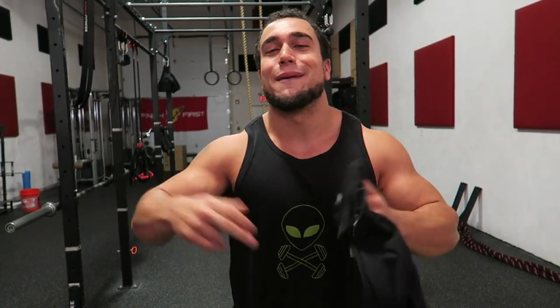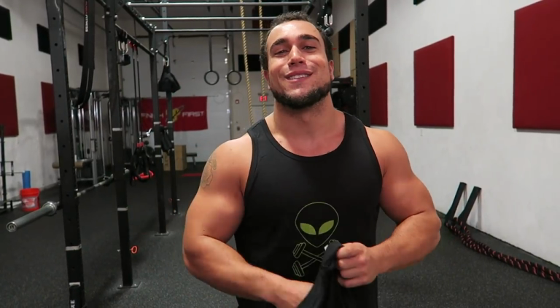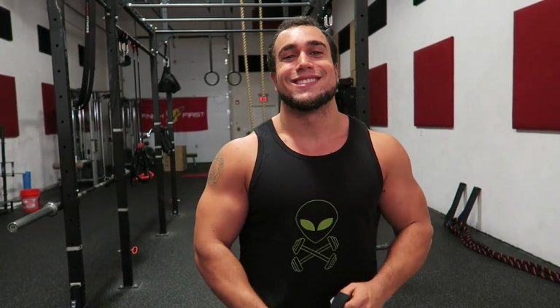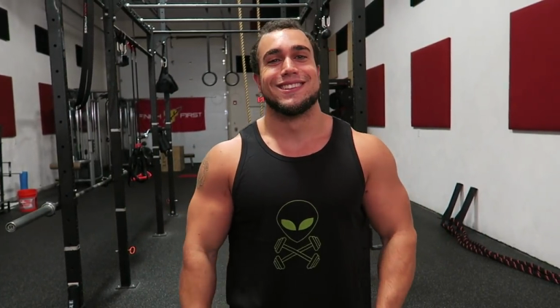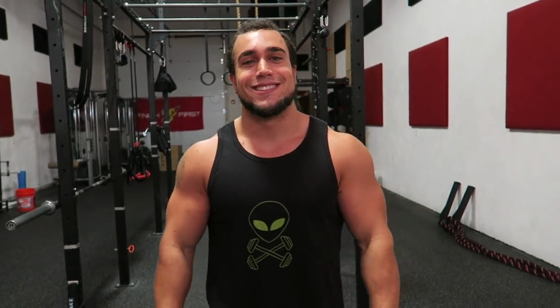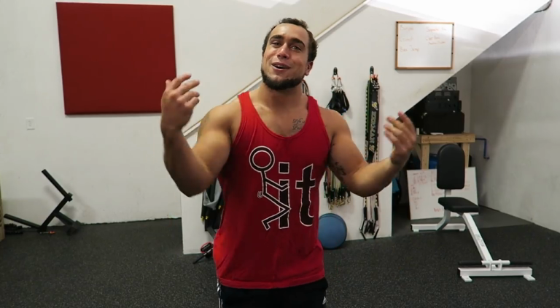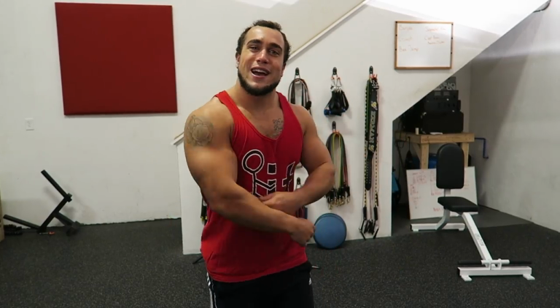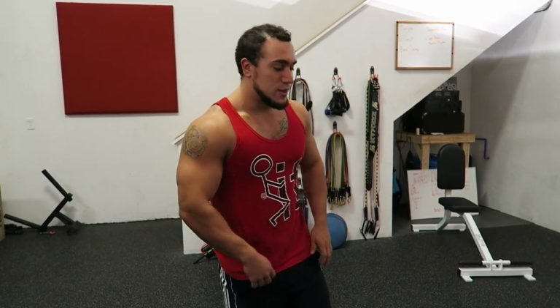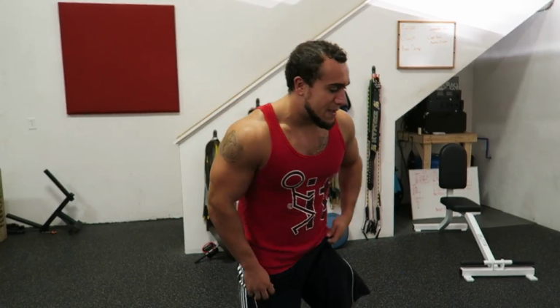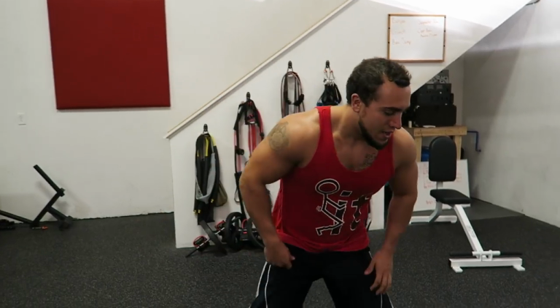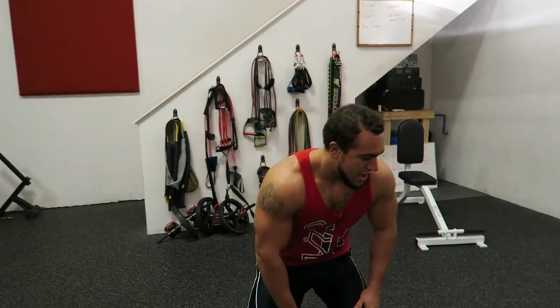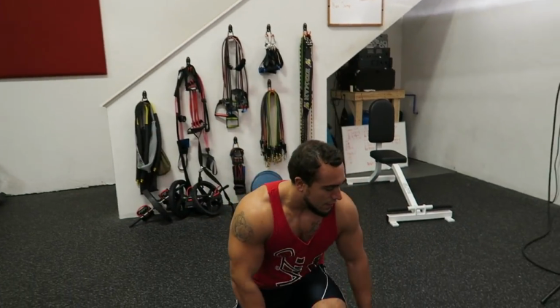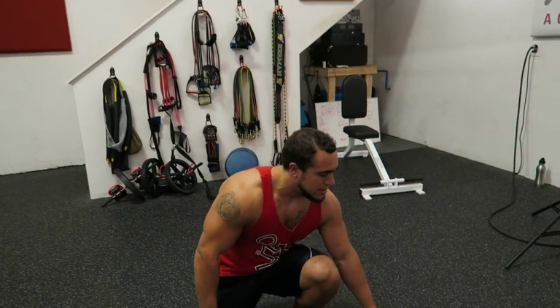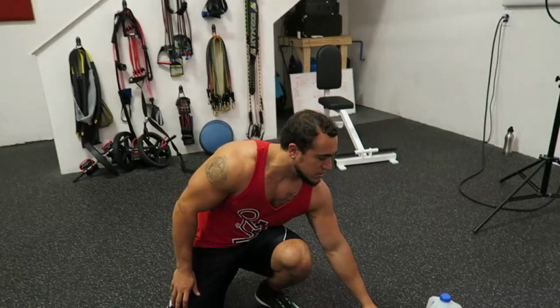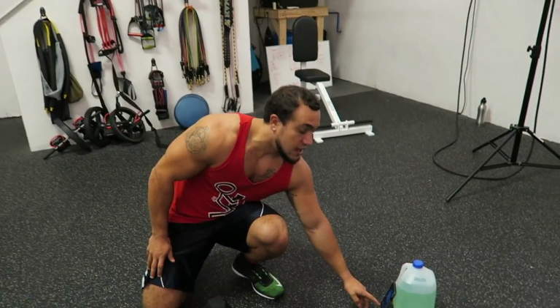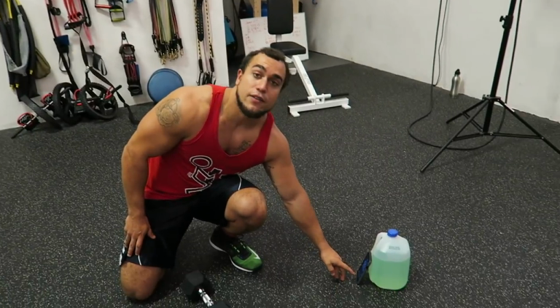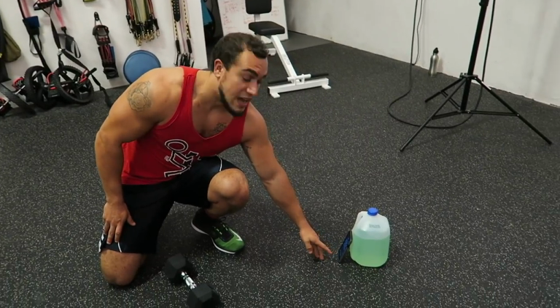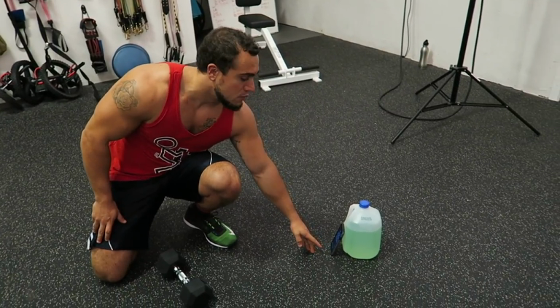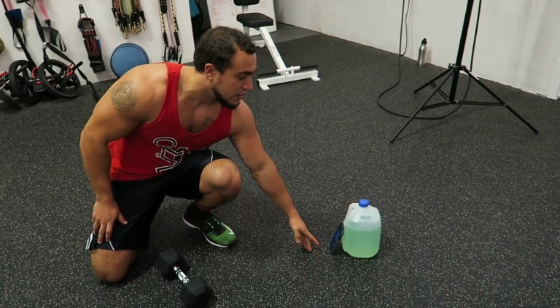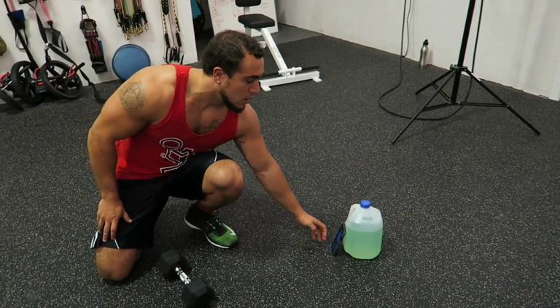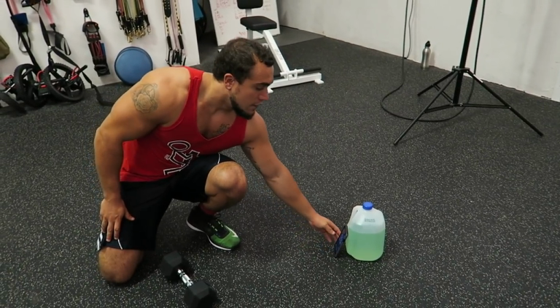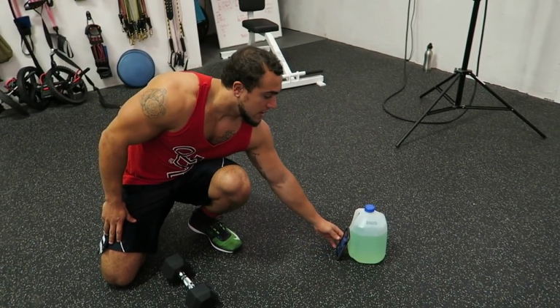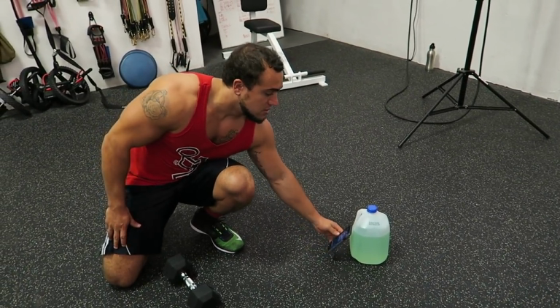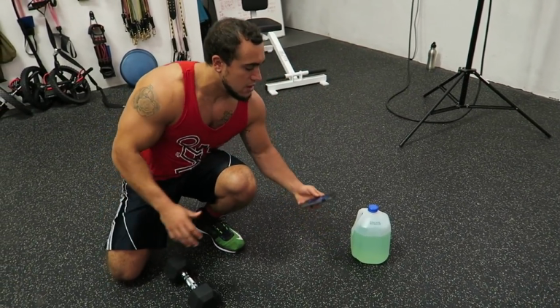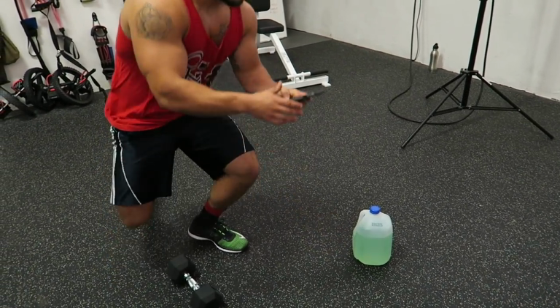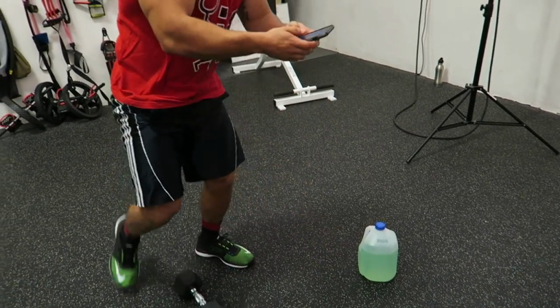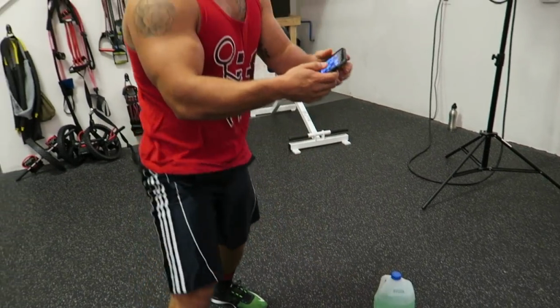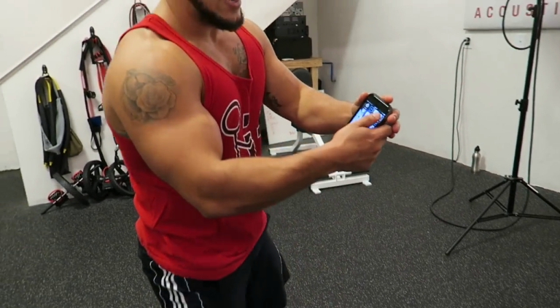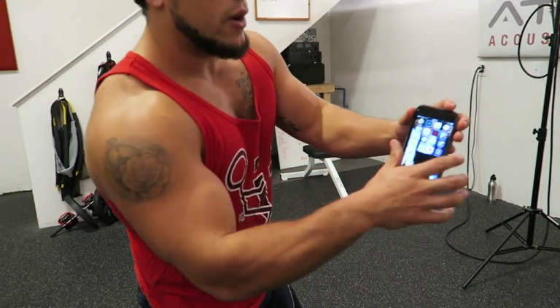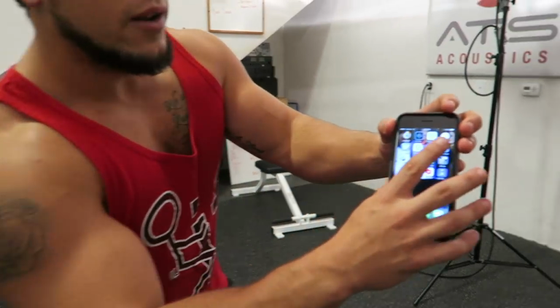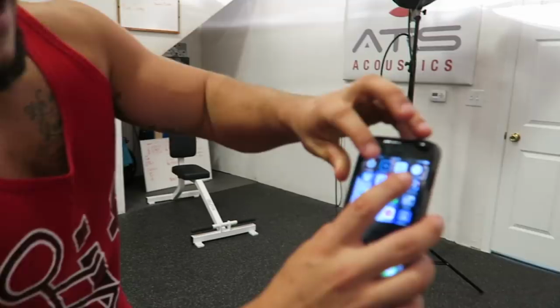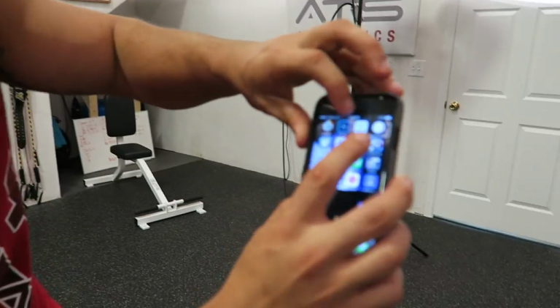We're hyped about these. Let's not waste any more time and hop right into the routine. Have your timer ready to go — for you guys who don't know, this is actually the timer workout app I use, it's called Workout Timer.